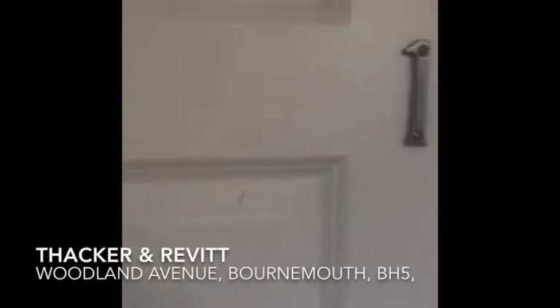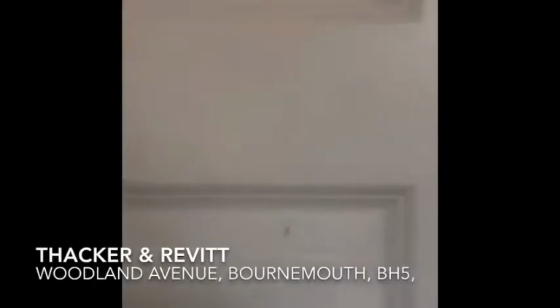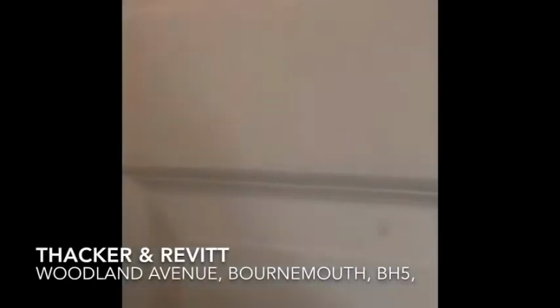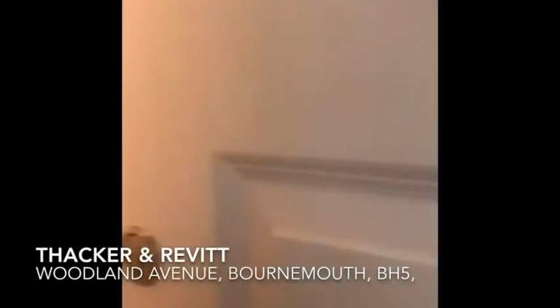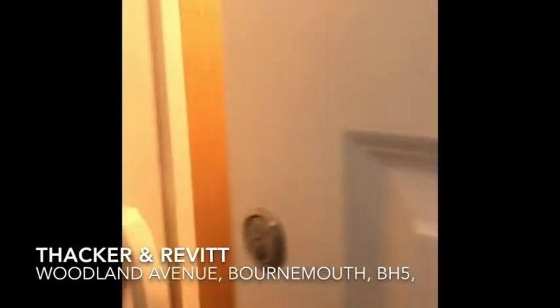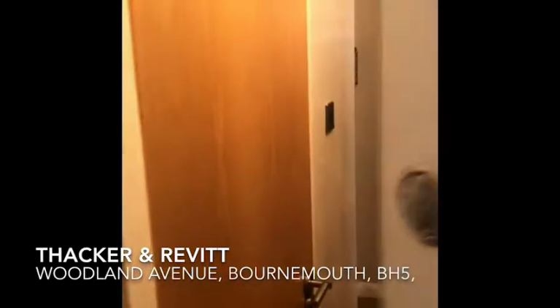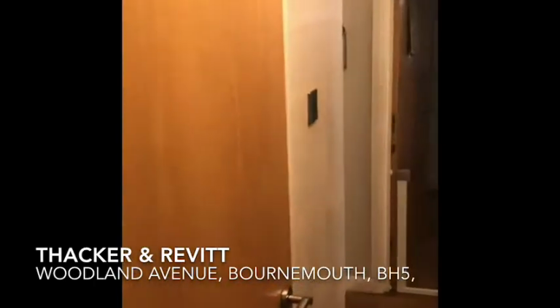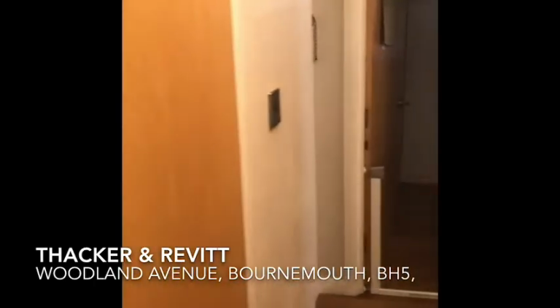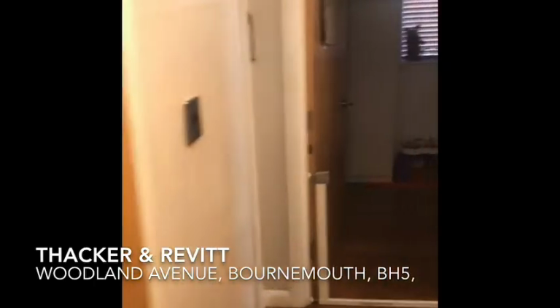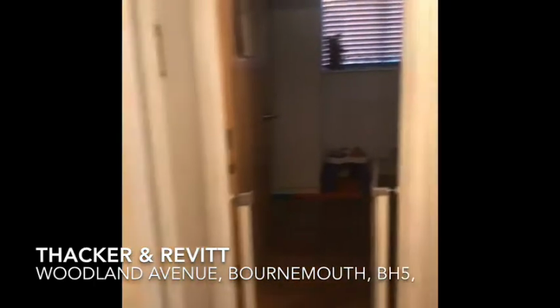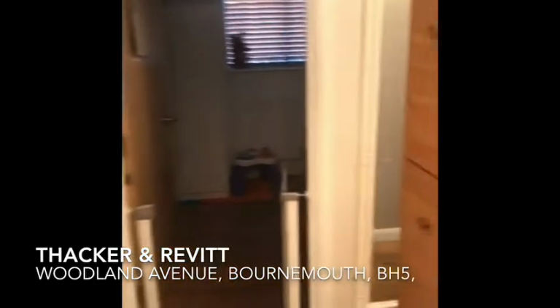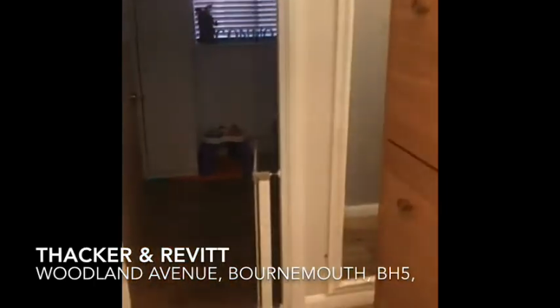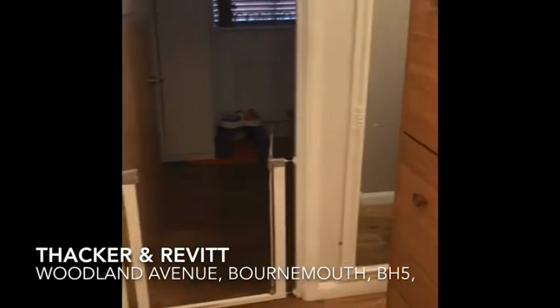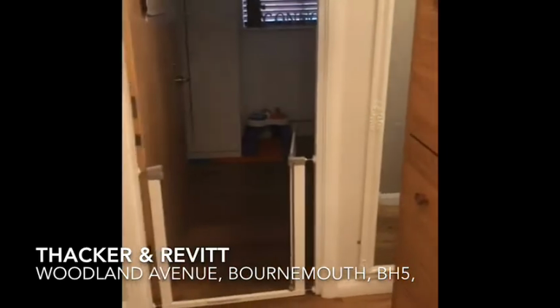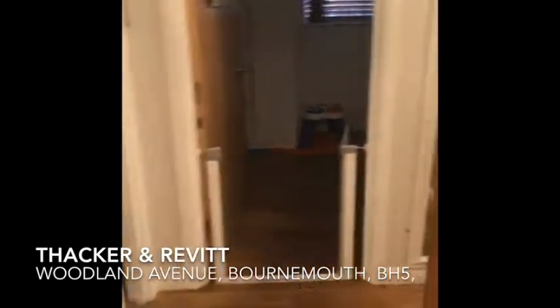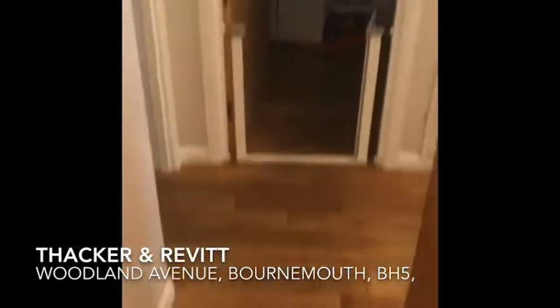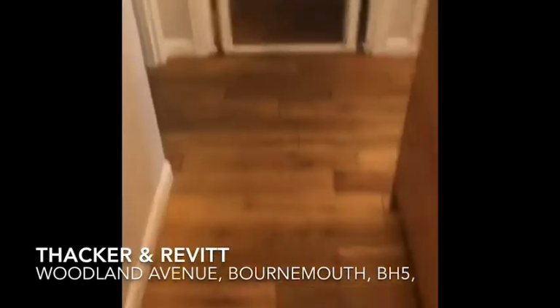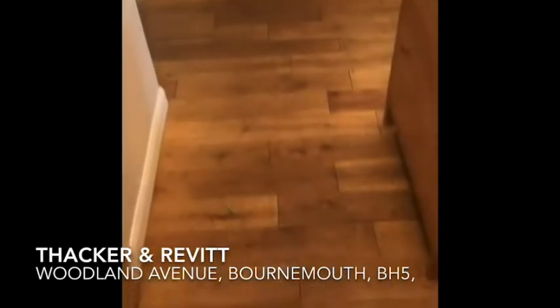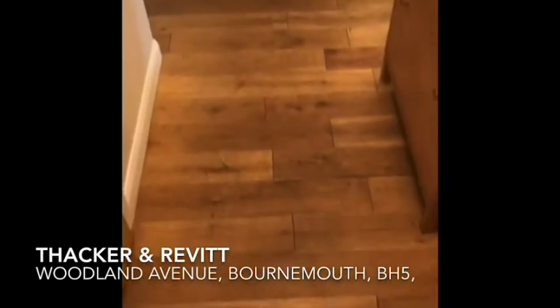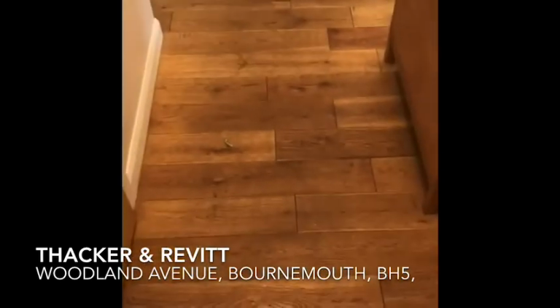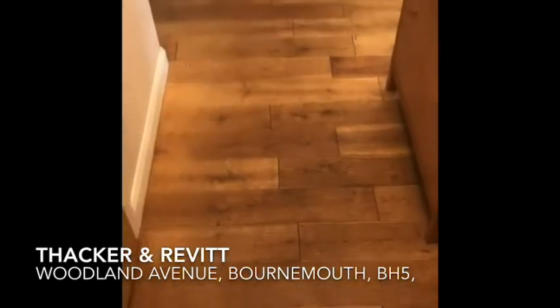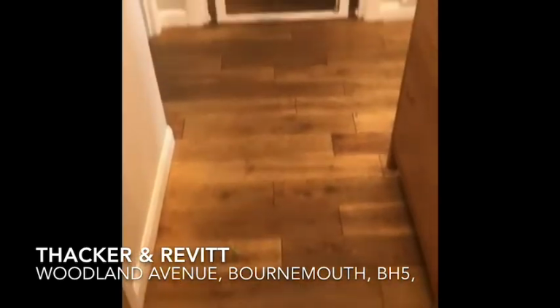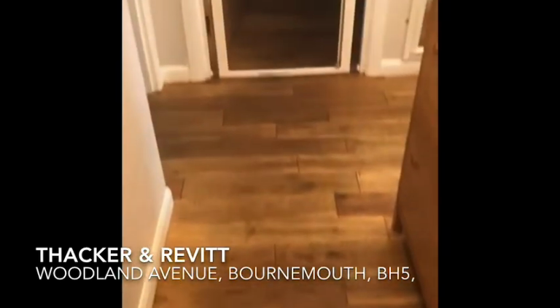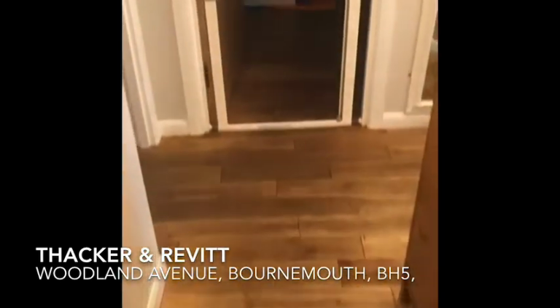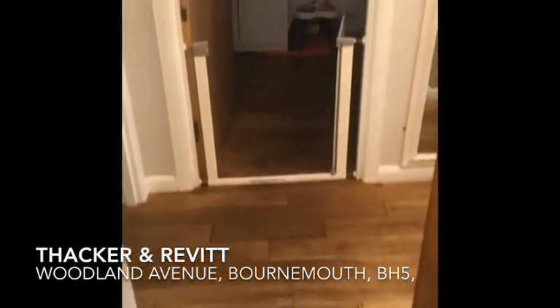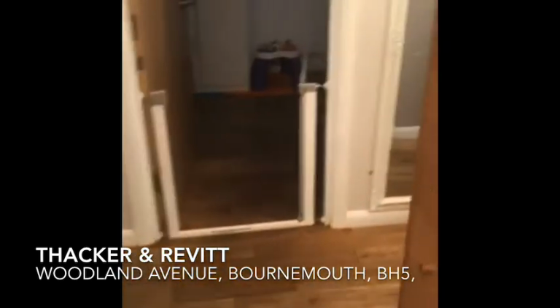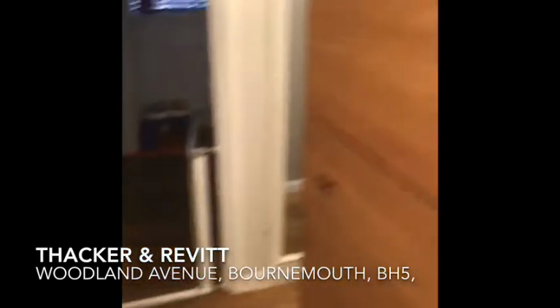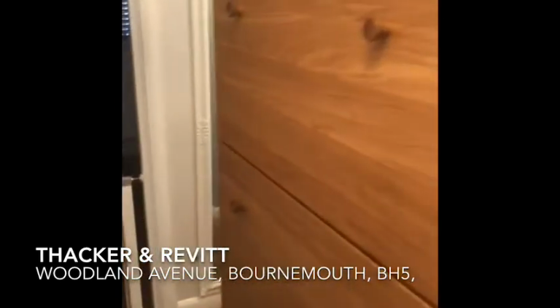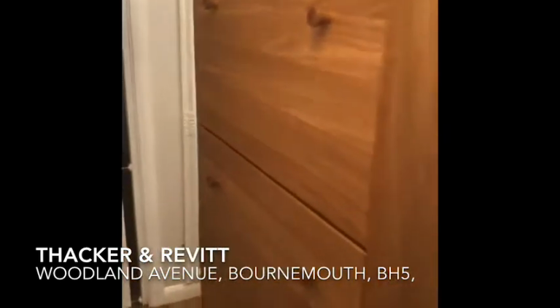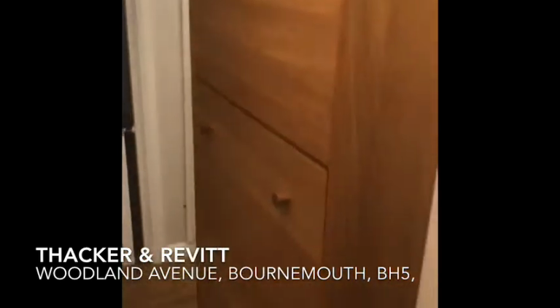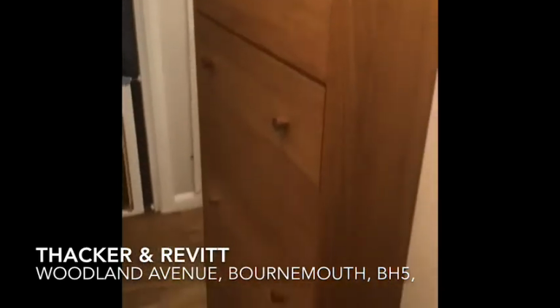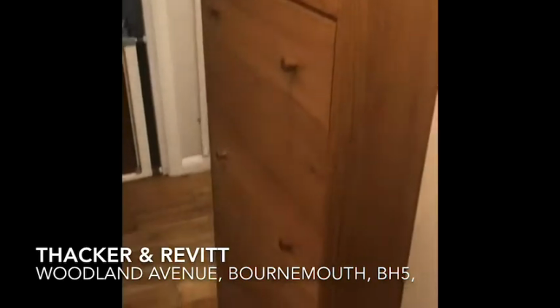Continuation of the property, we're coming into the entrance hall. Nice wooden flooring. There's a built-in shoe cupboard.